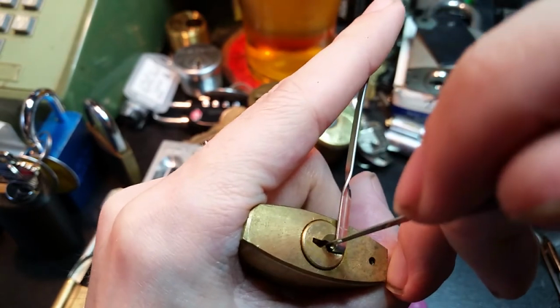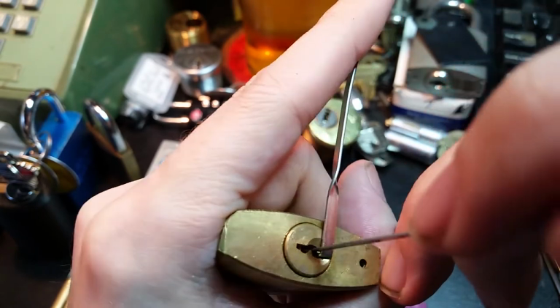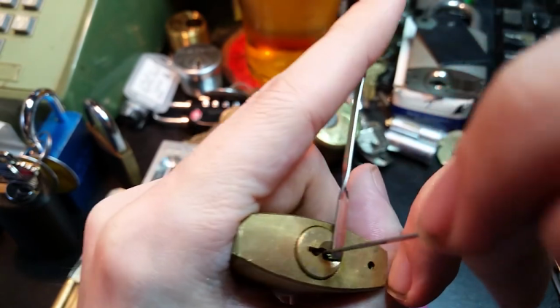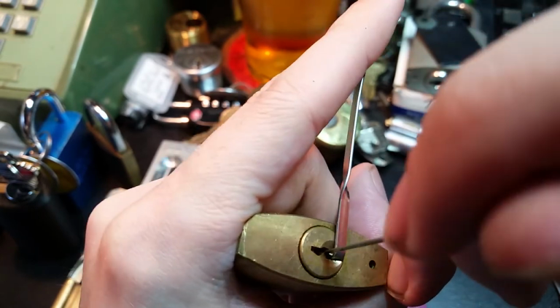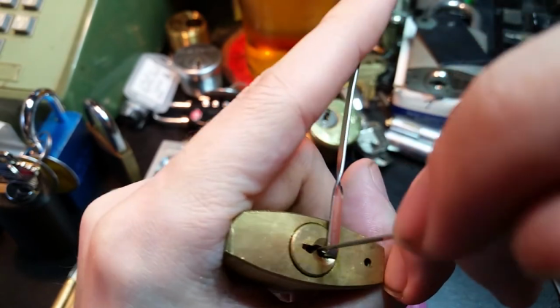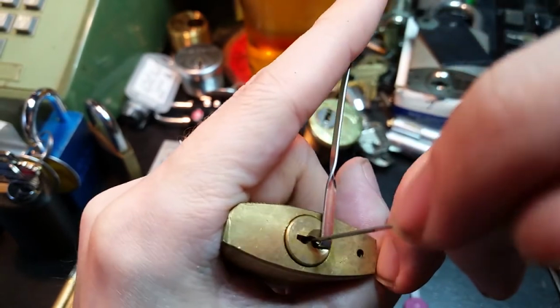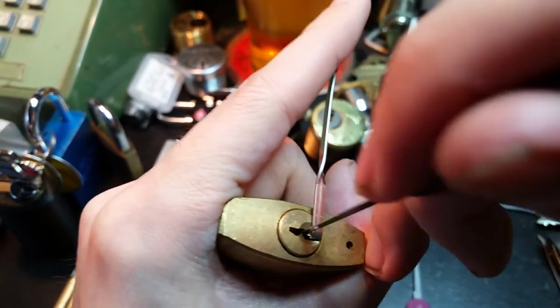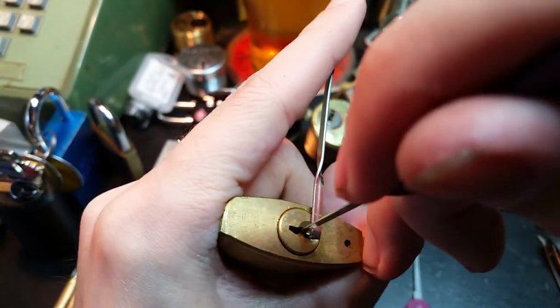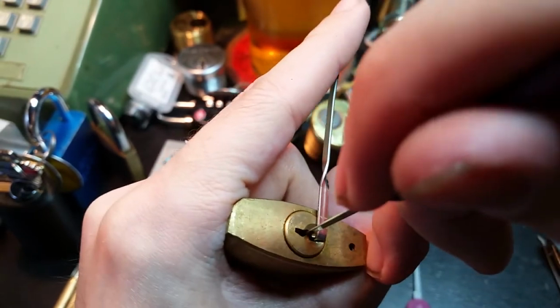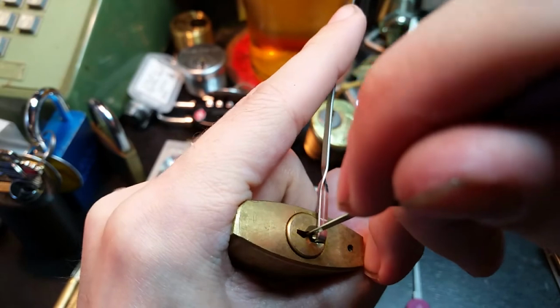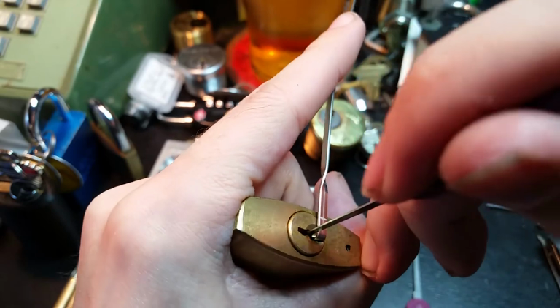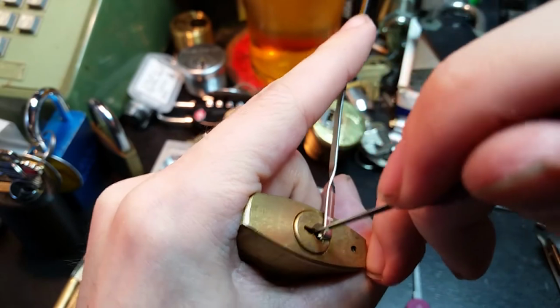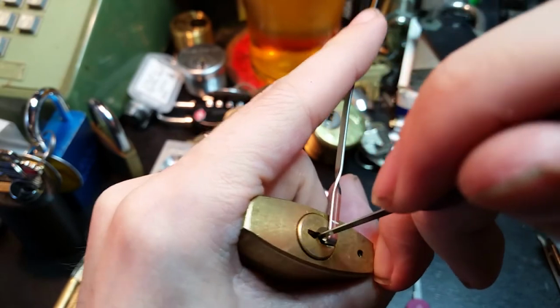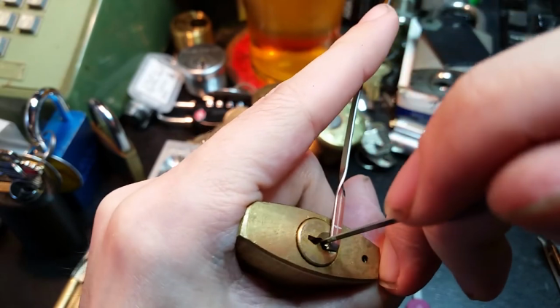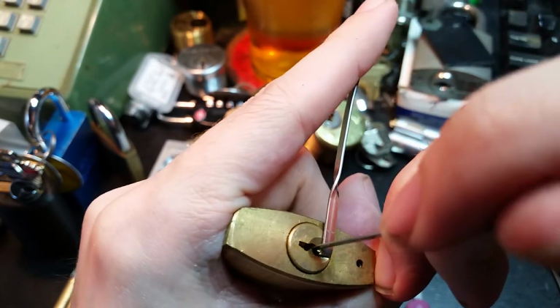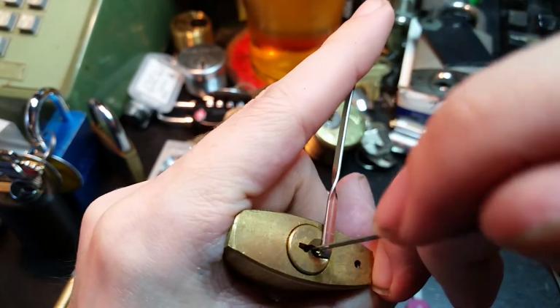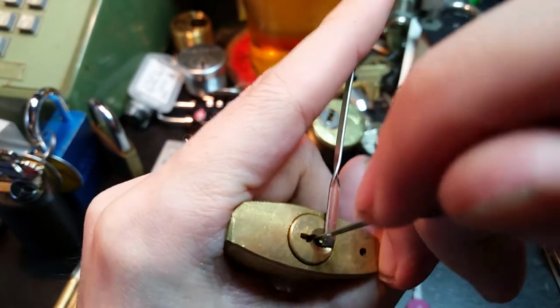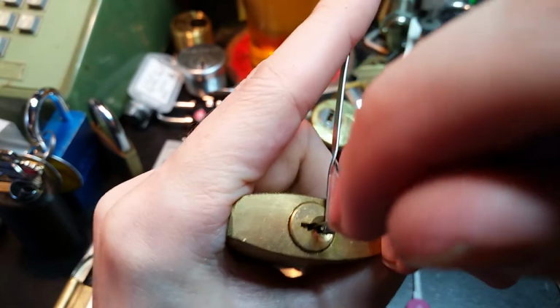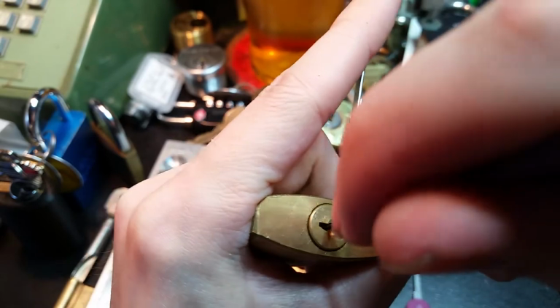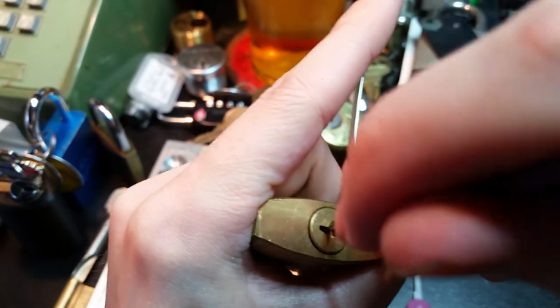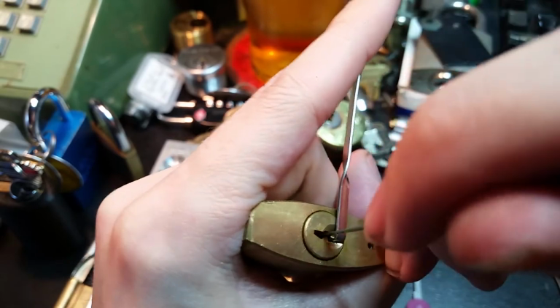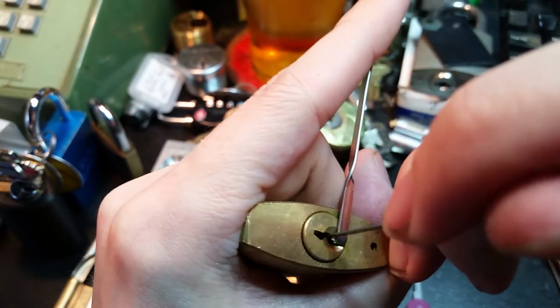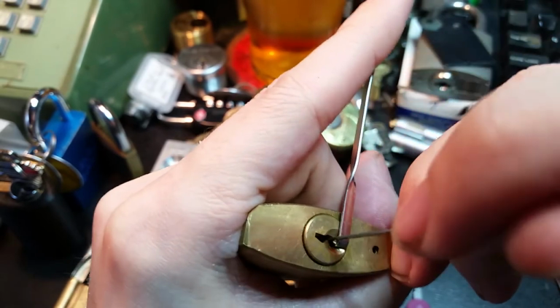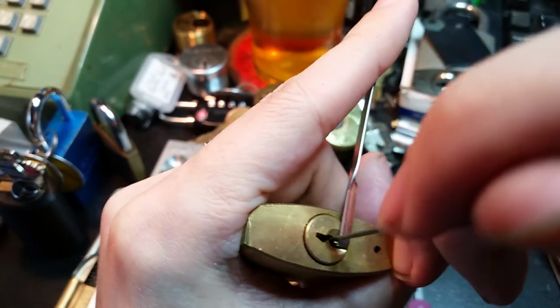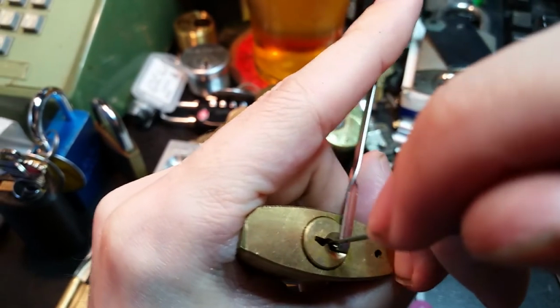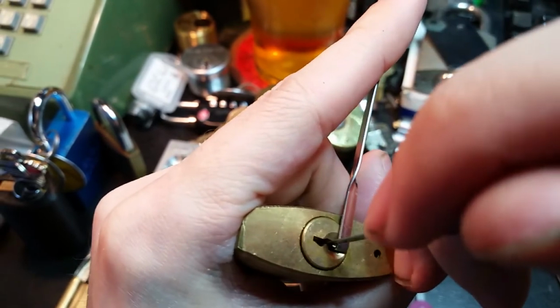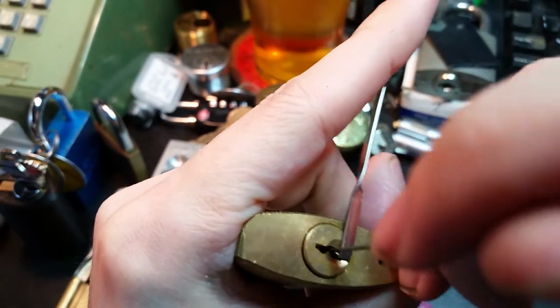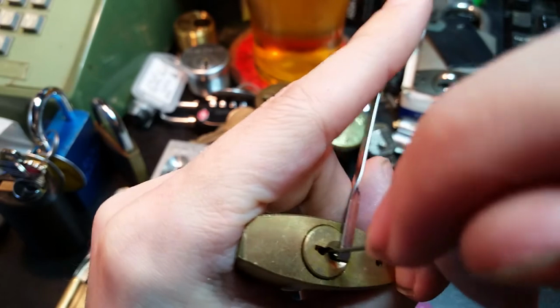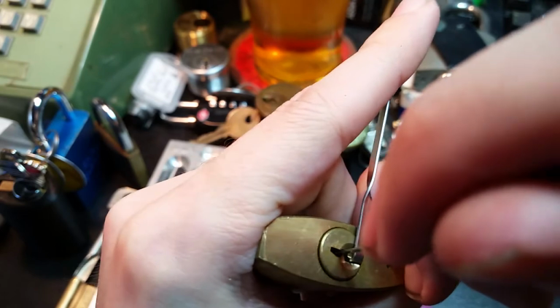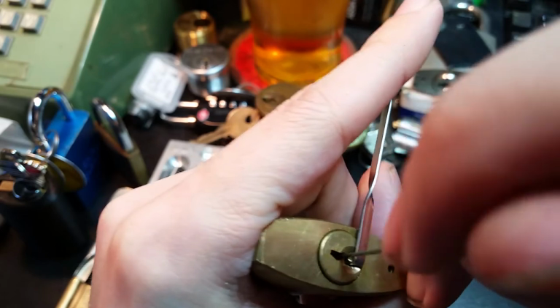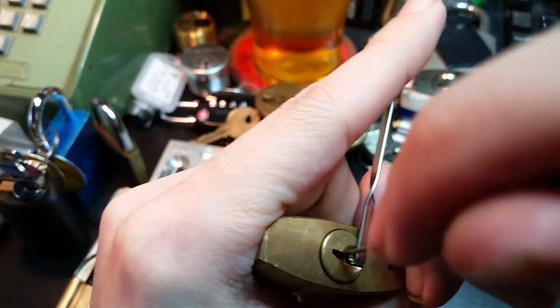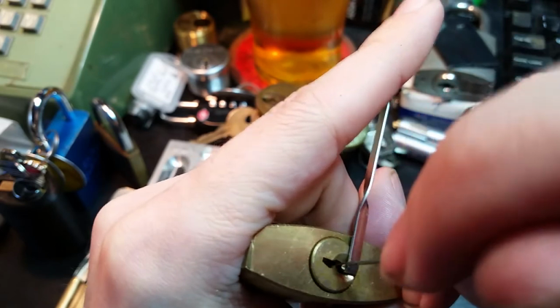I think that was pin 2 — gives a bit of a click. Pin 3 gives us a bit of a false set.